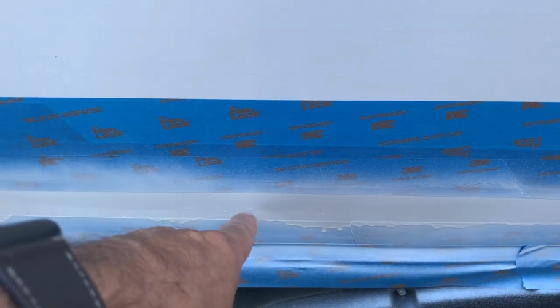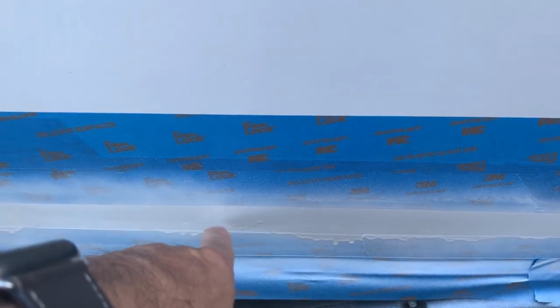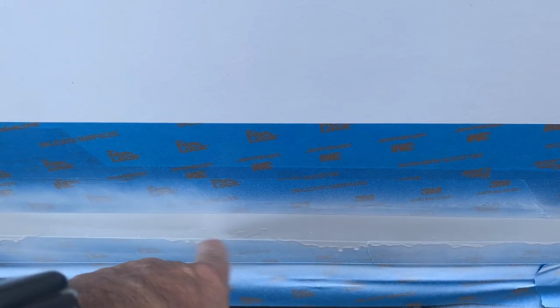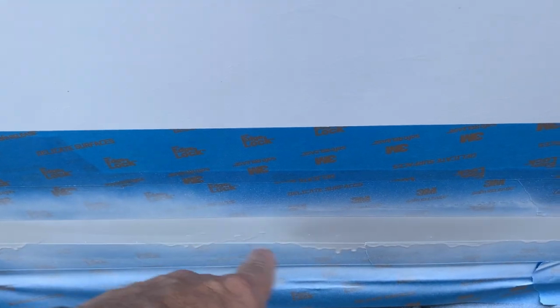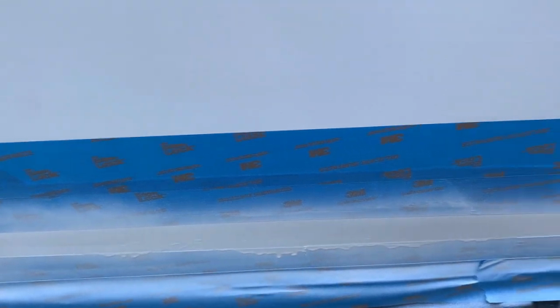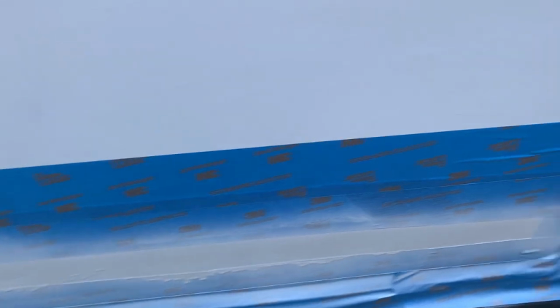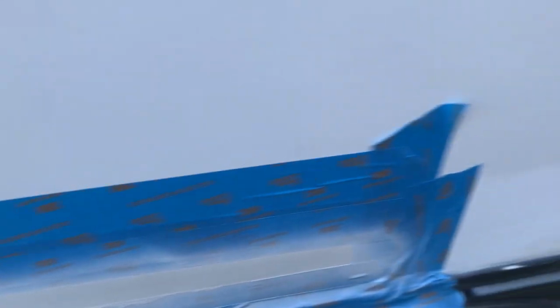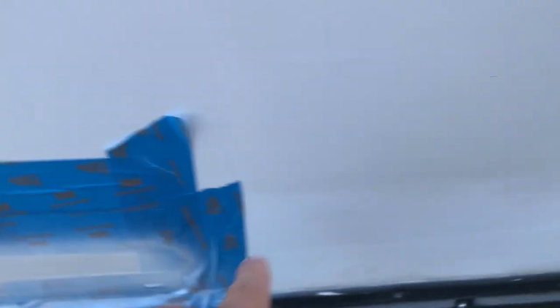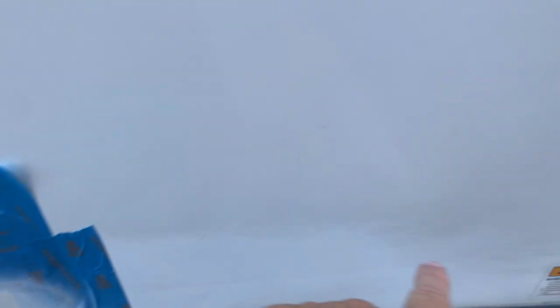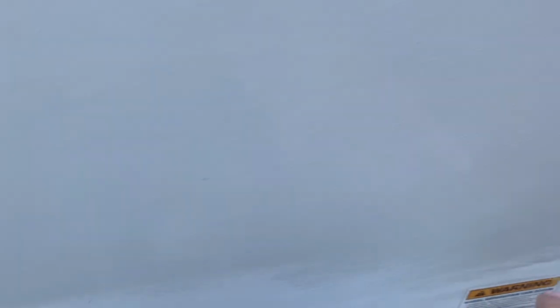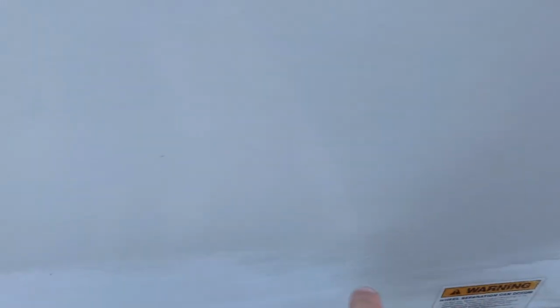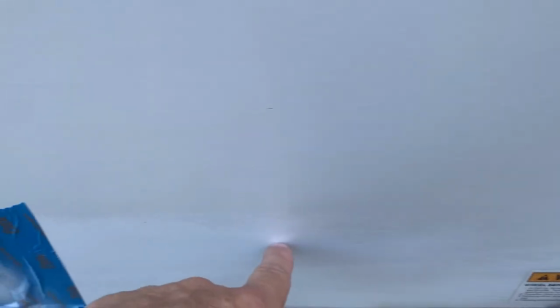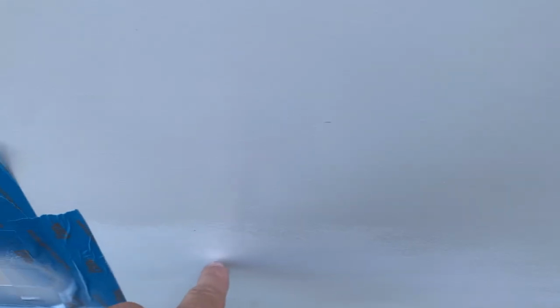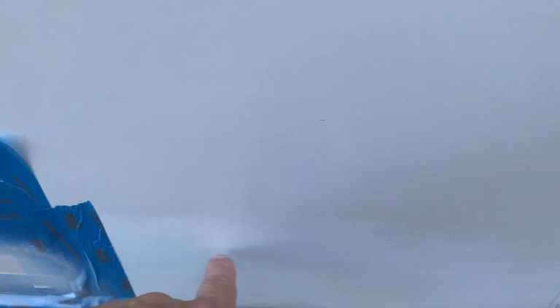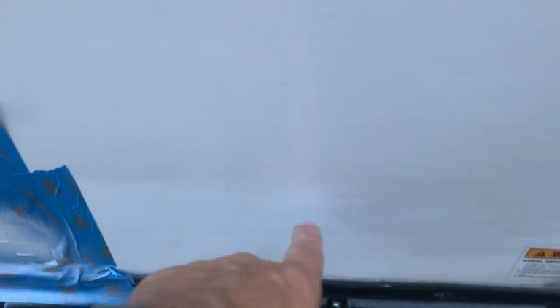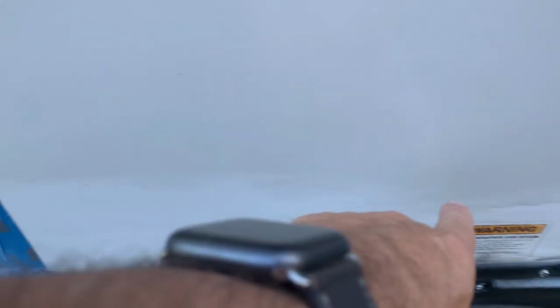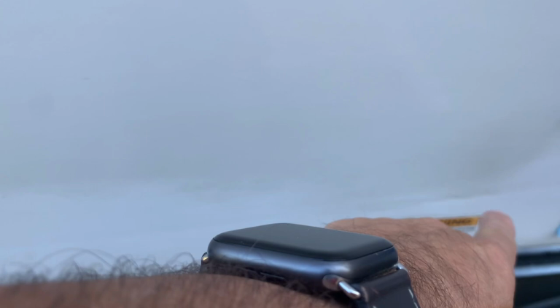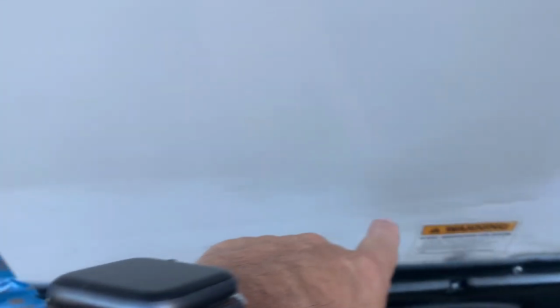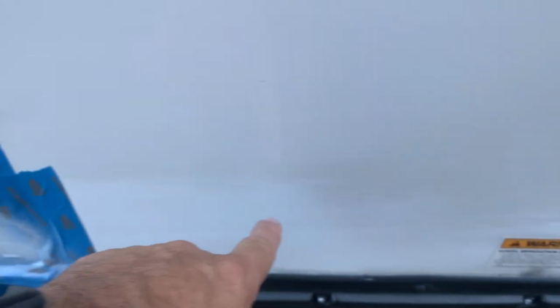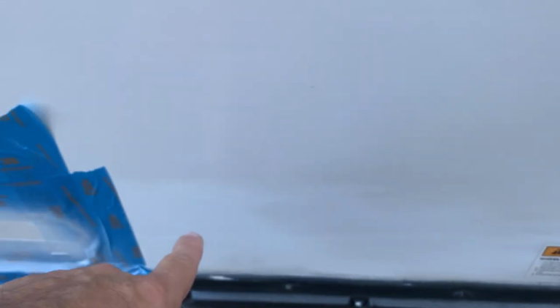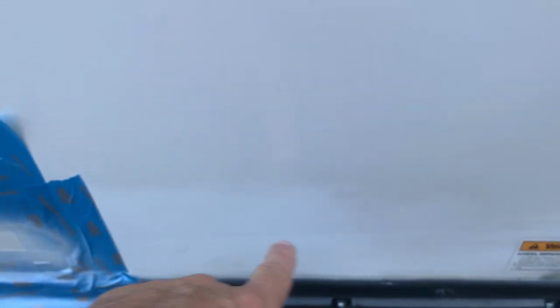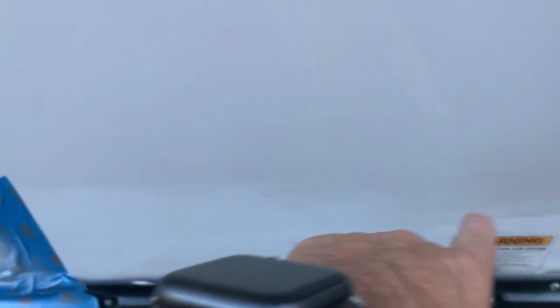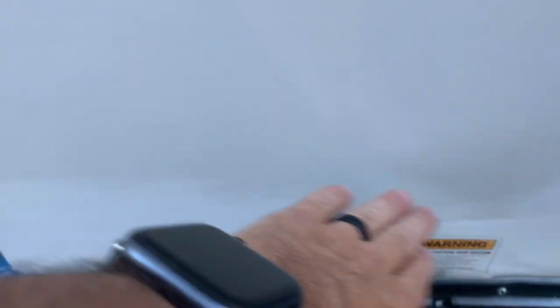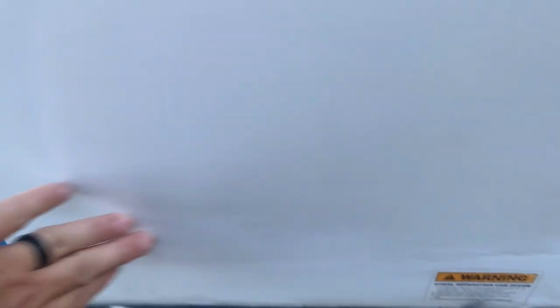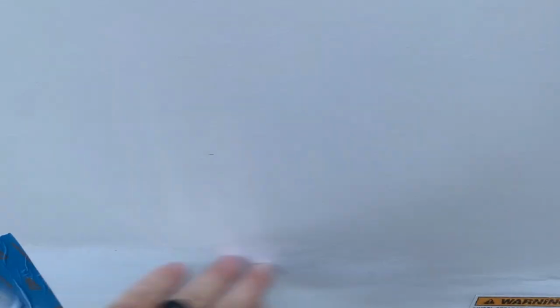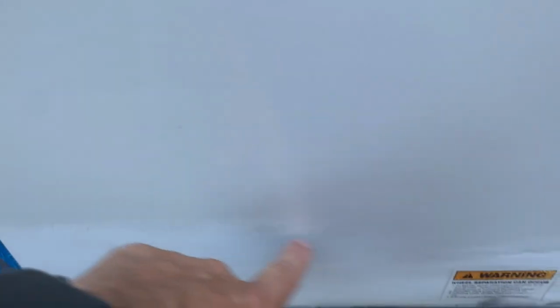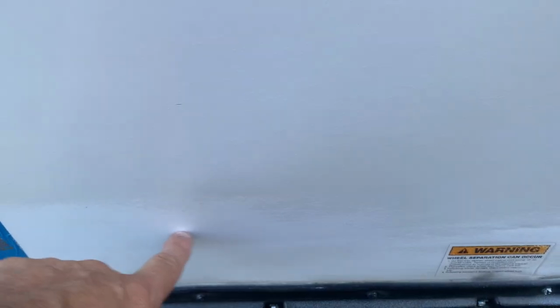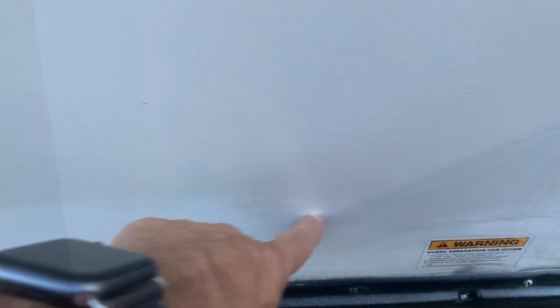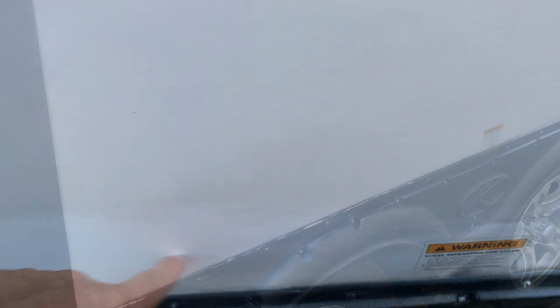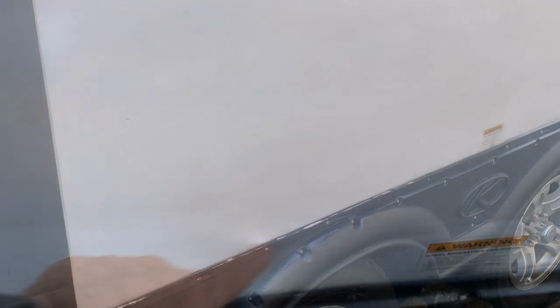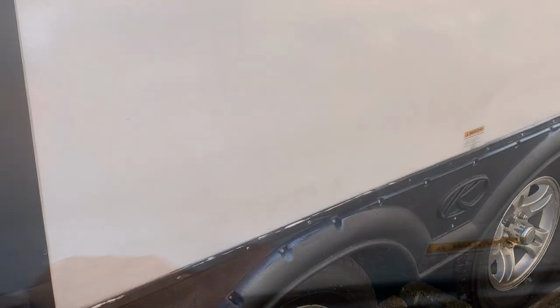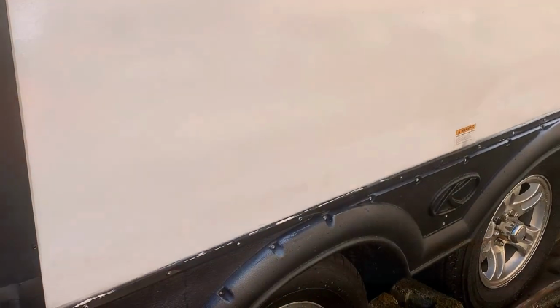There are some bubbles in there that'll sand out, but all of this down here looks scratched but it was just marking — and that all came out. That'll all clean up with the washer.